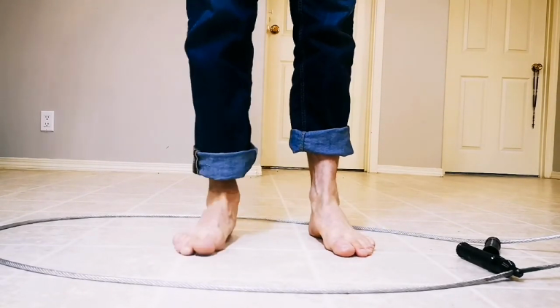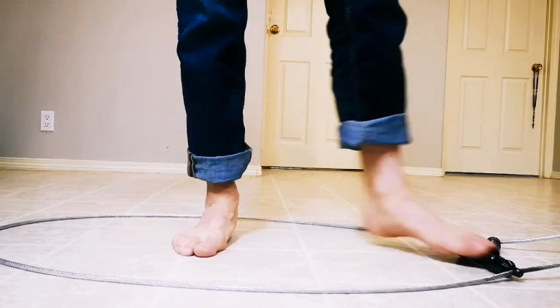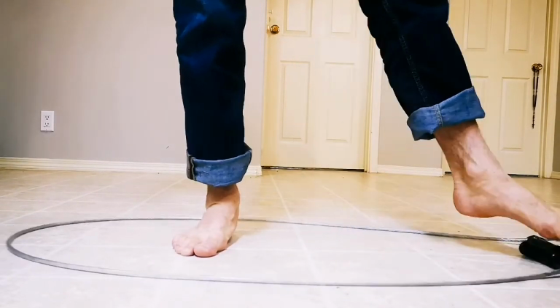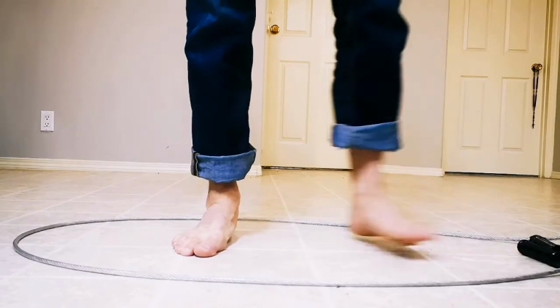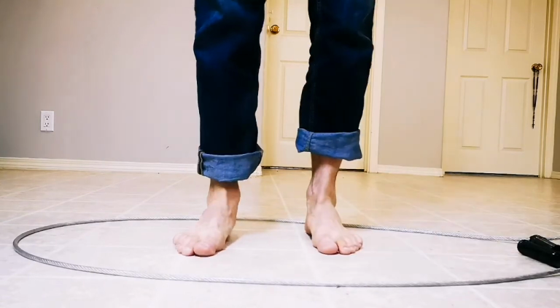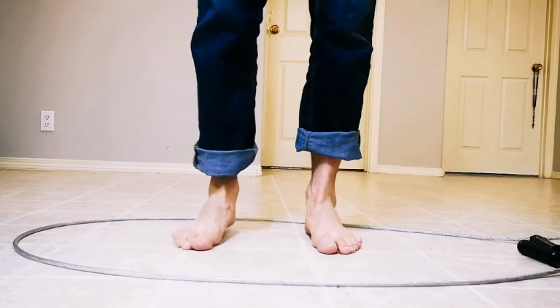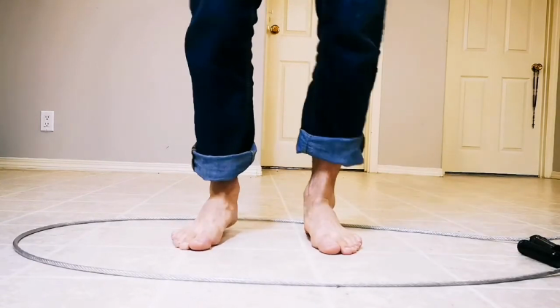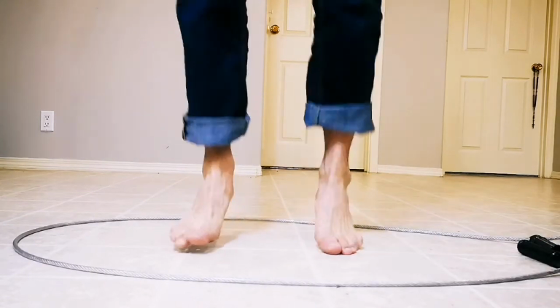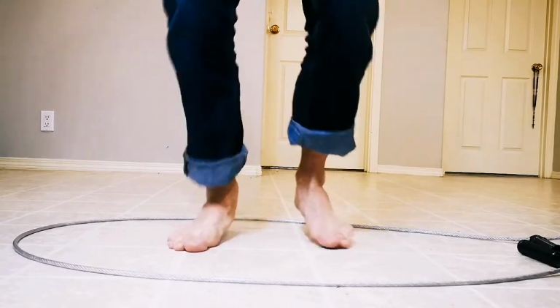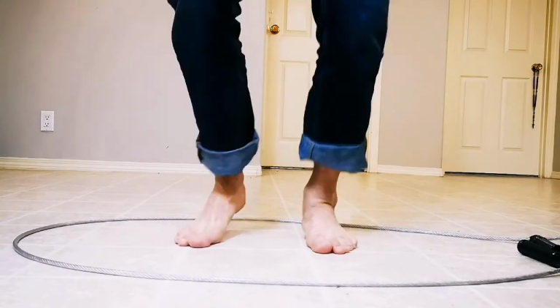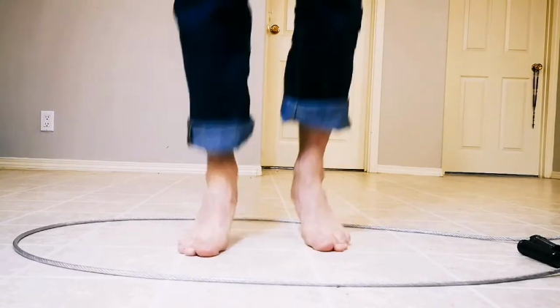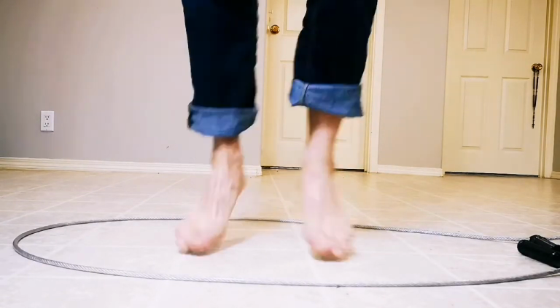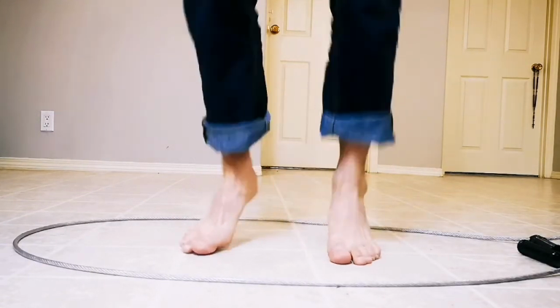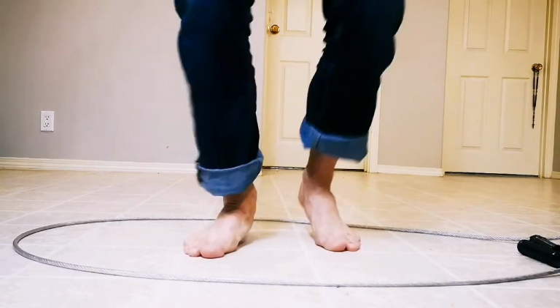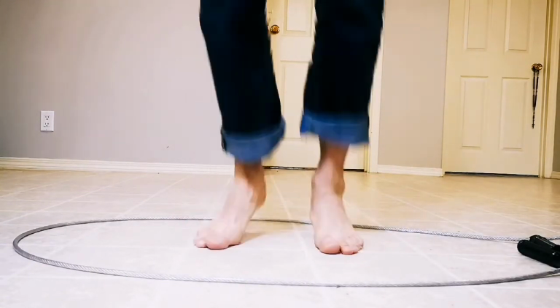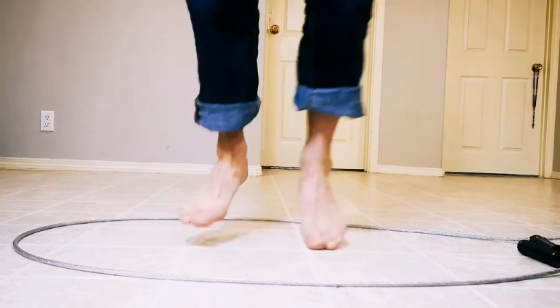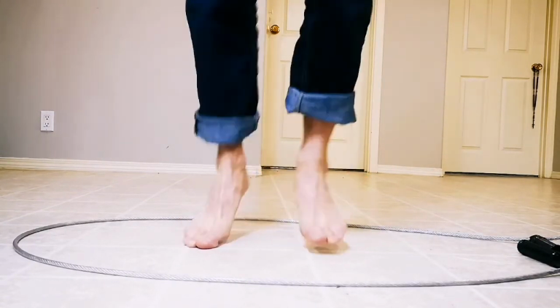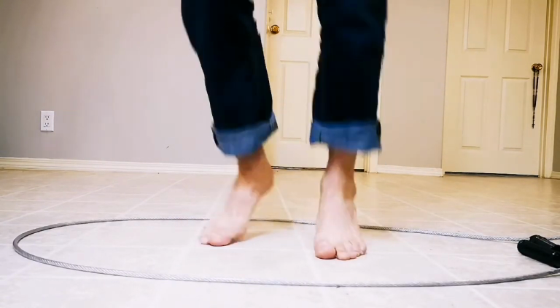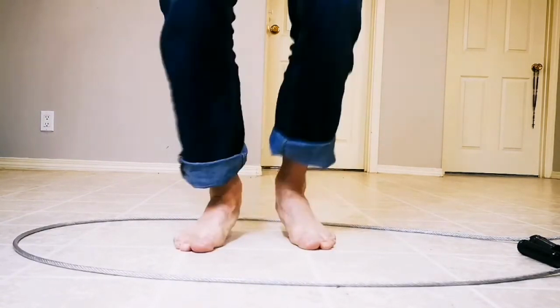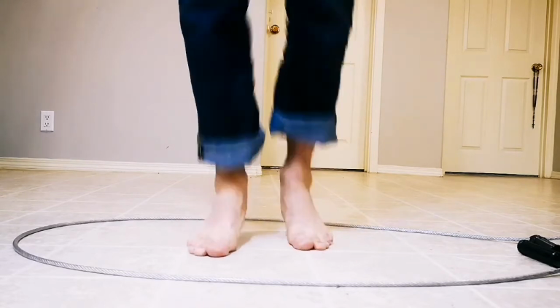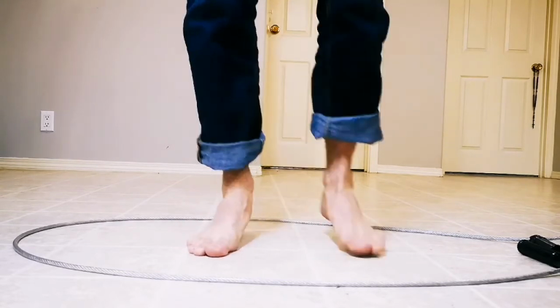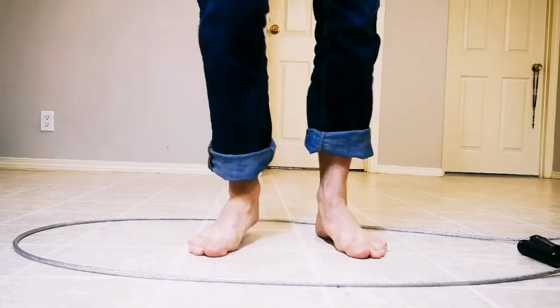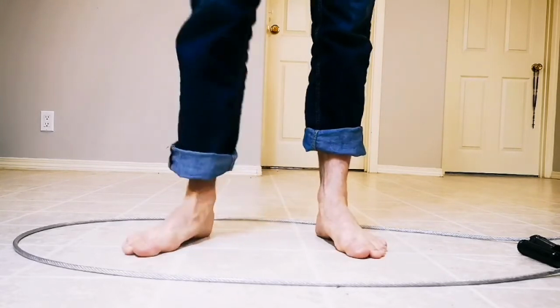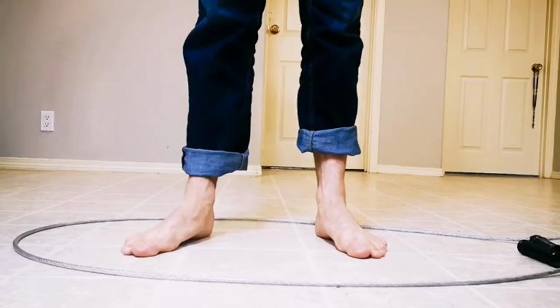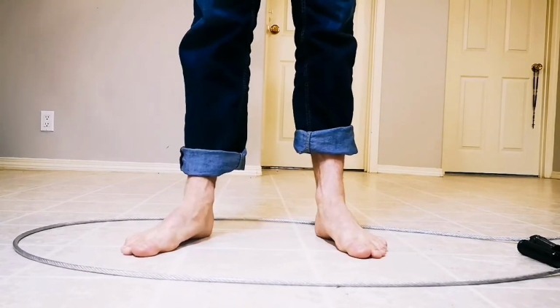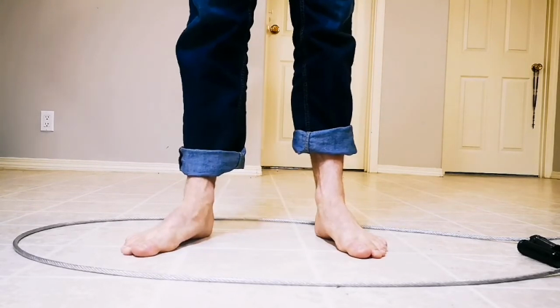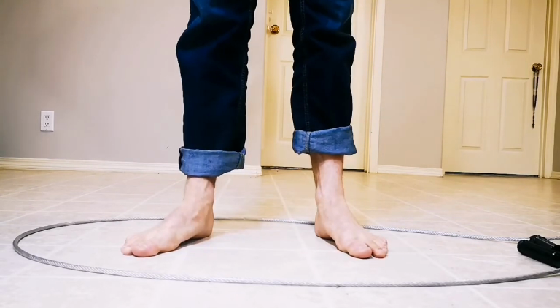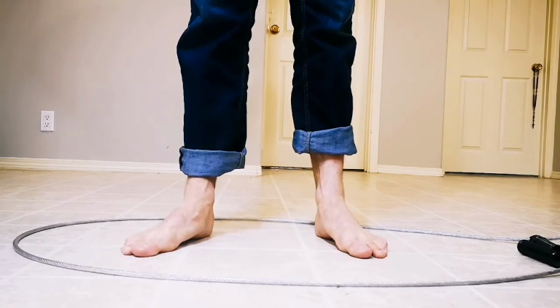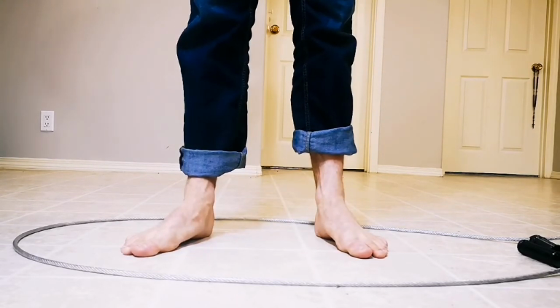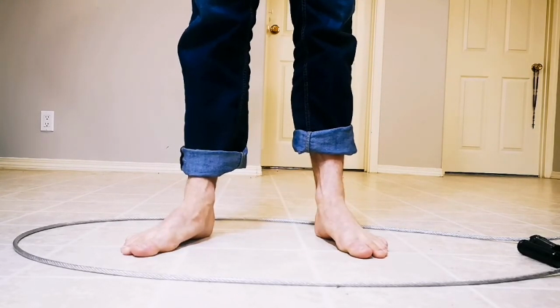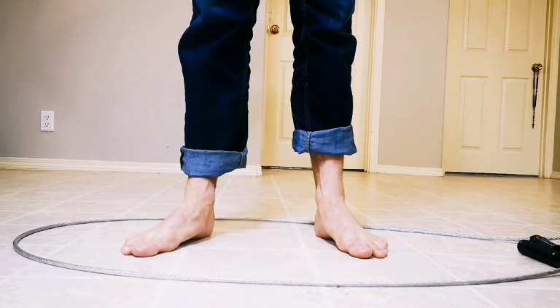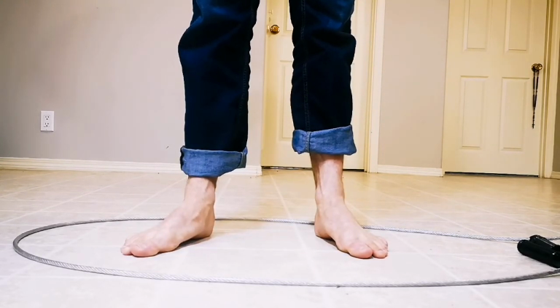Interestingly enough, counting — one, one, two, one, one, two, one, one, two — will actually help you with that, establishing that rhythm.